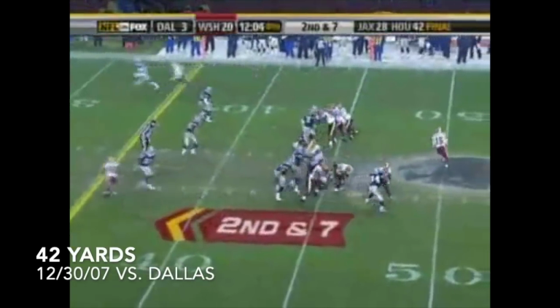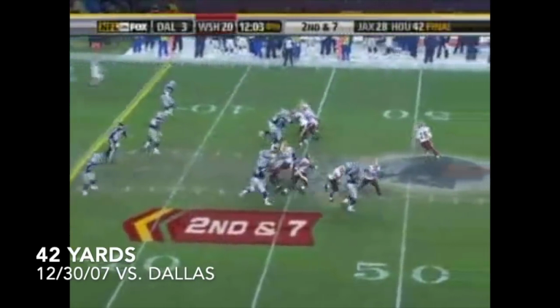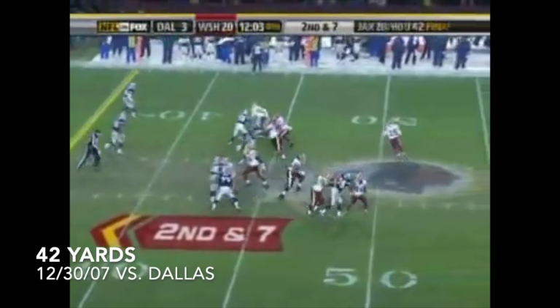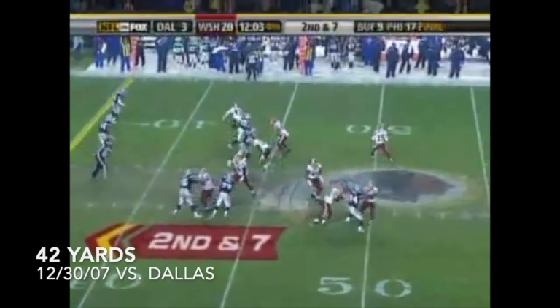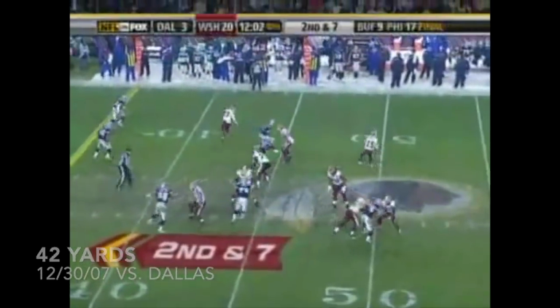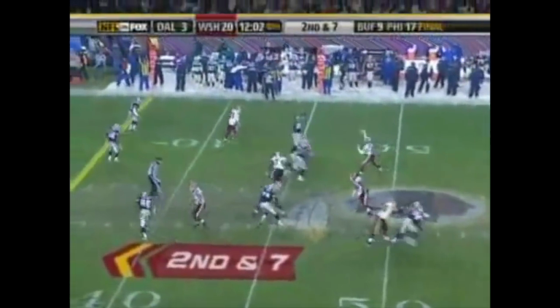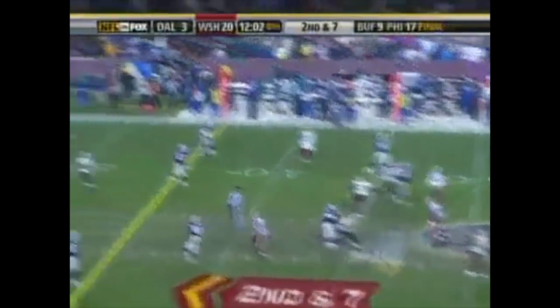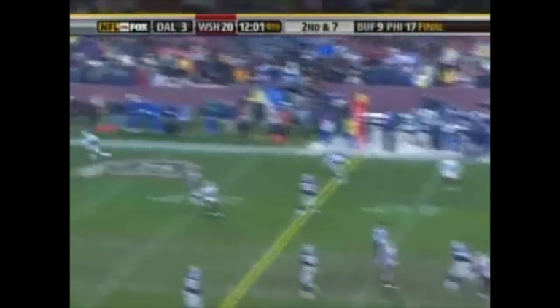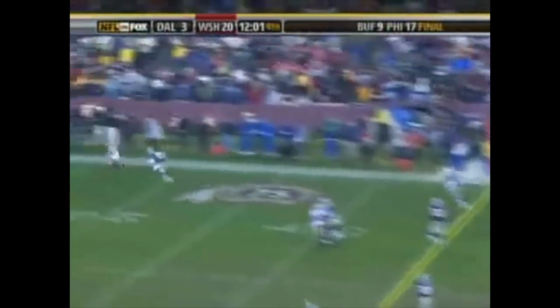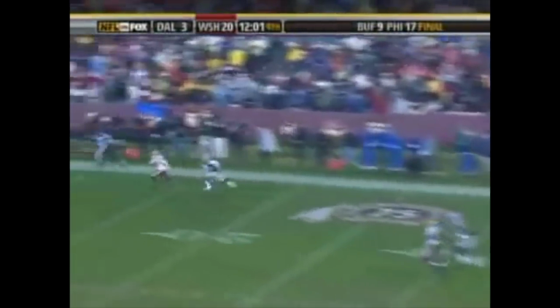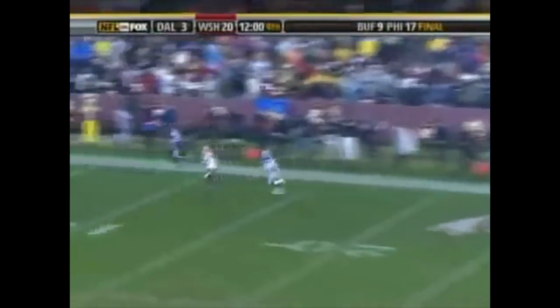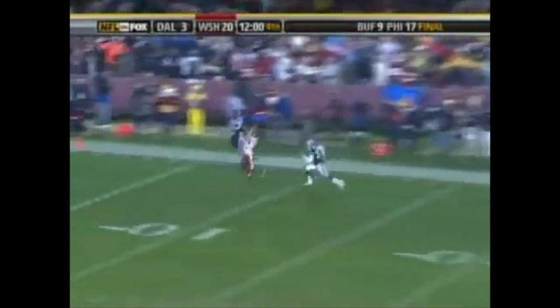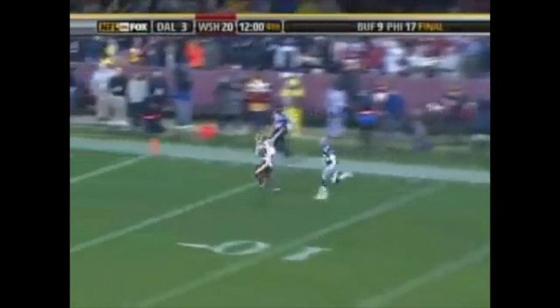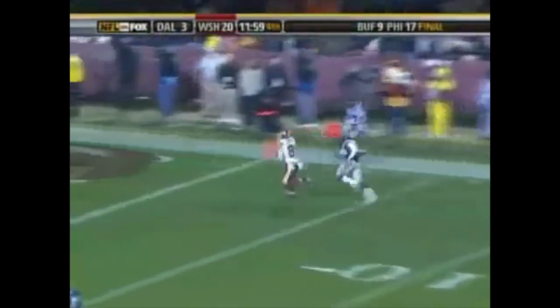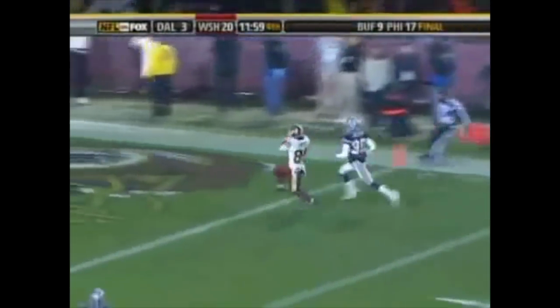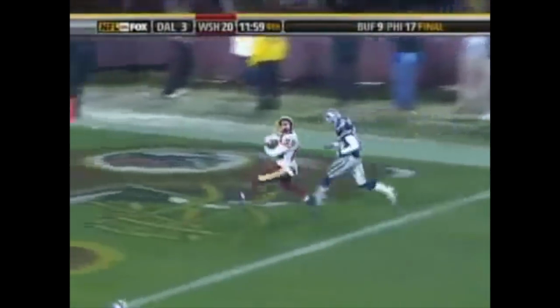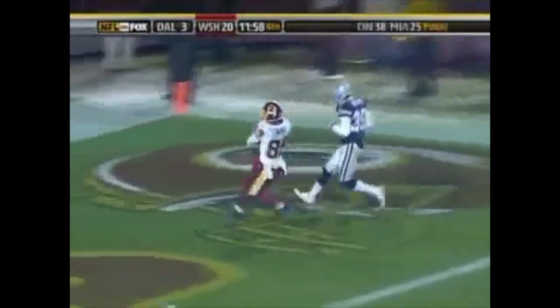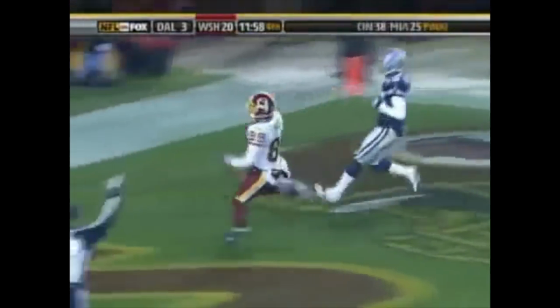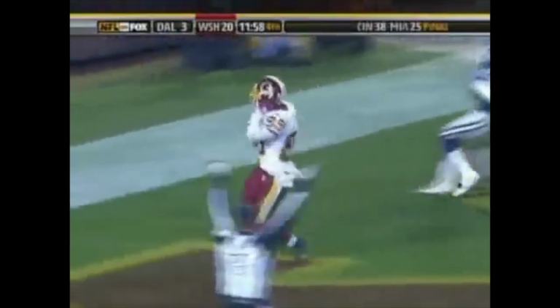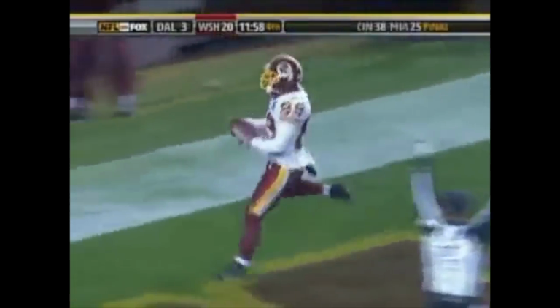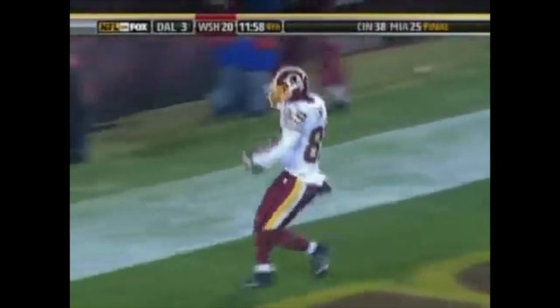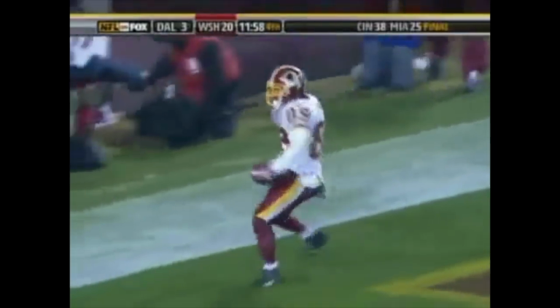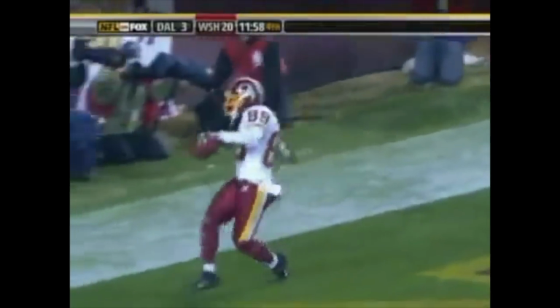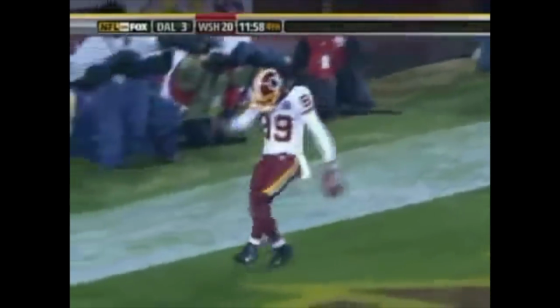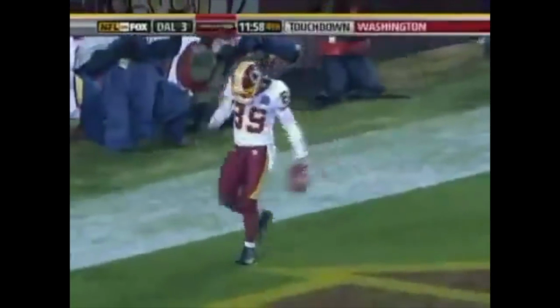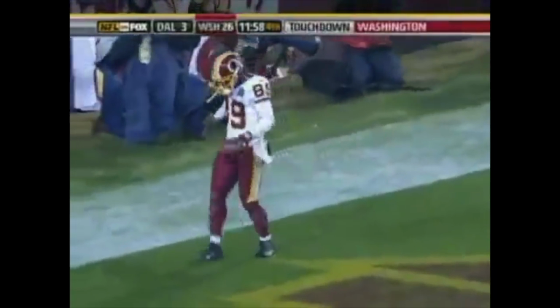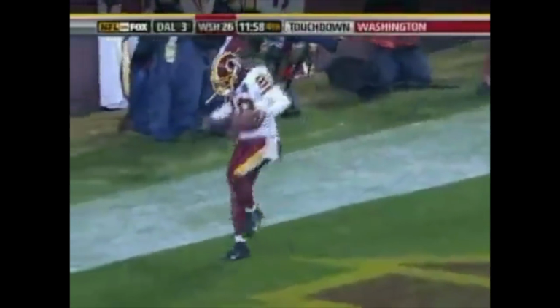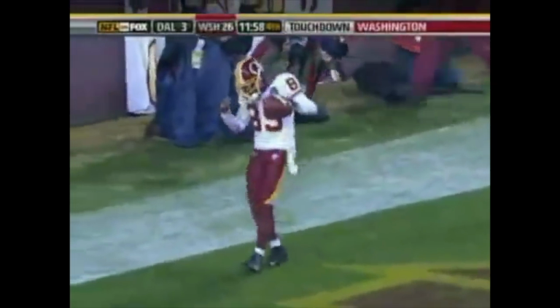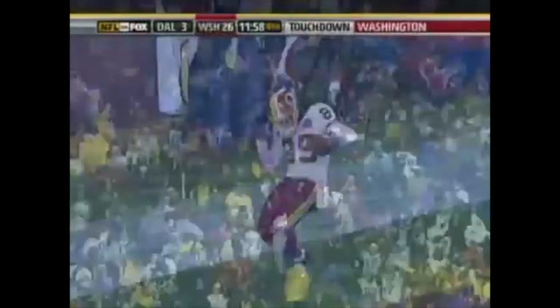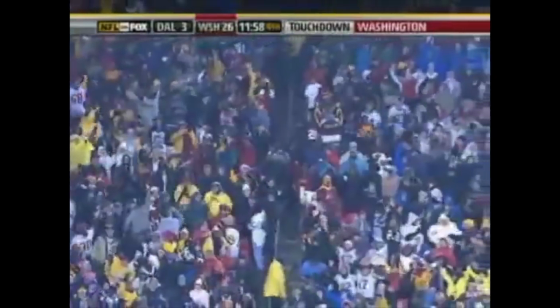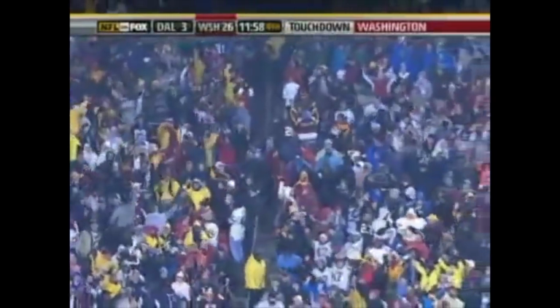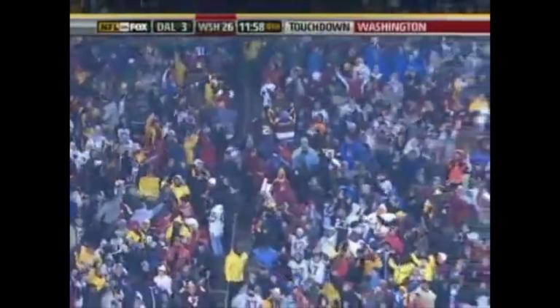Play action fake, Collins rolls, sets, going deep — Moss open behind the defense. Touchdown, Redskins! Santana has the catch, 42 yards for the score.